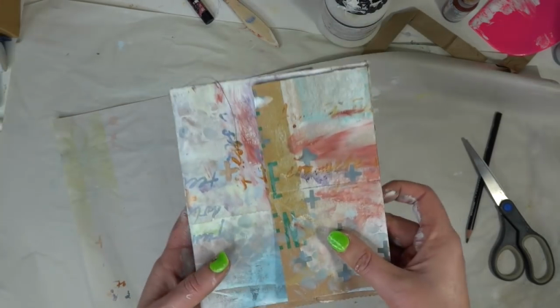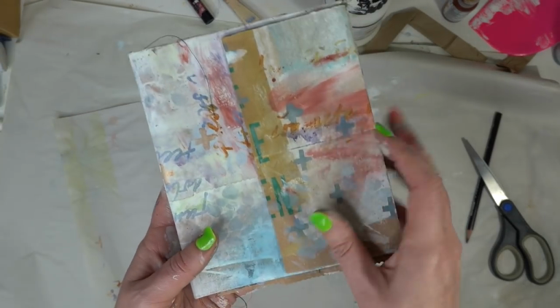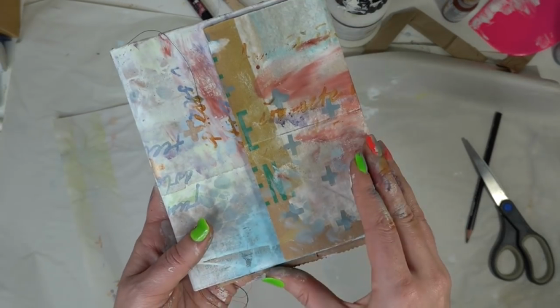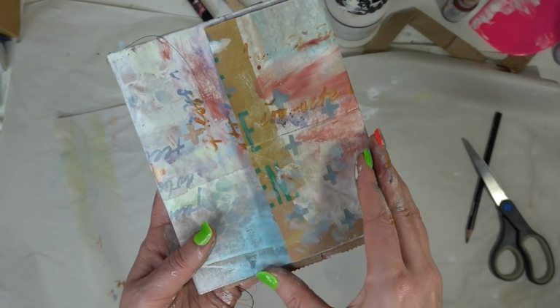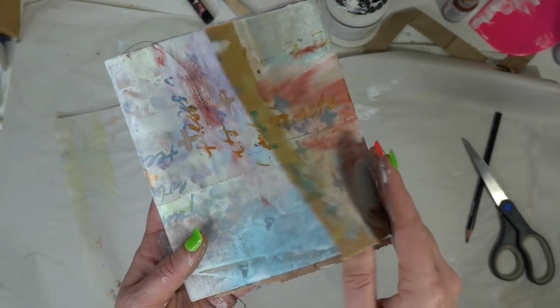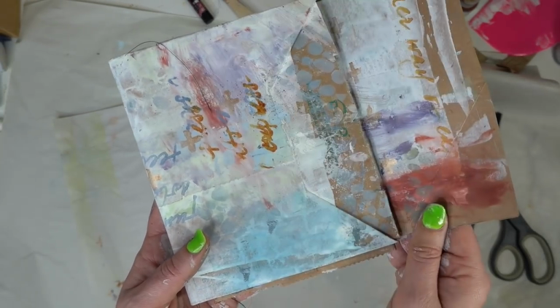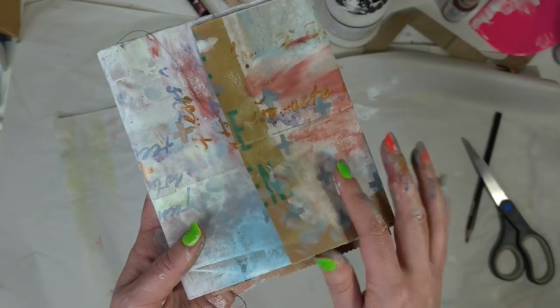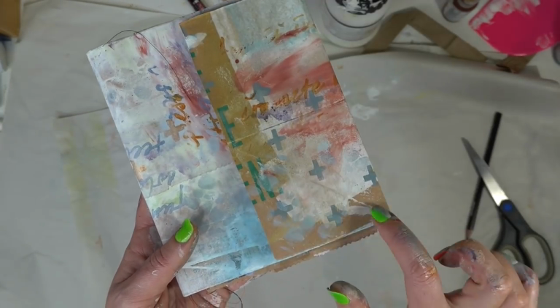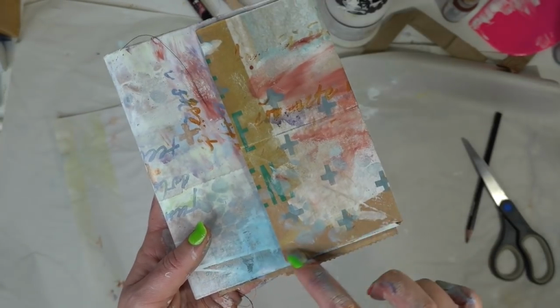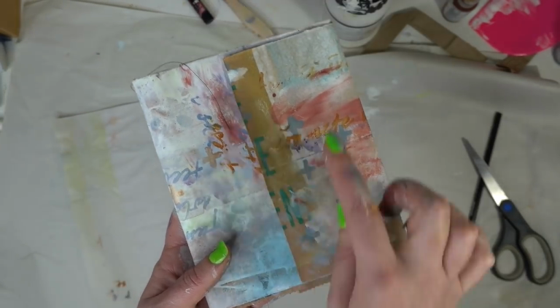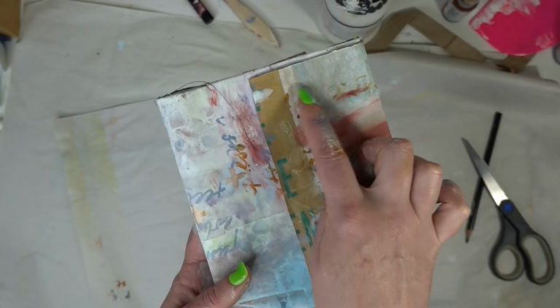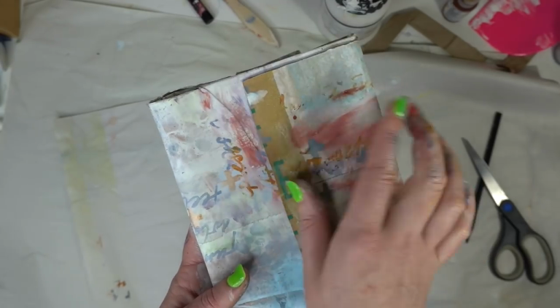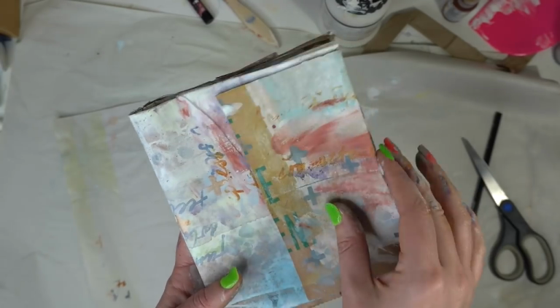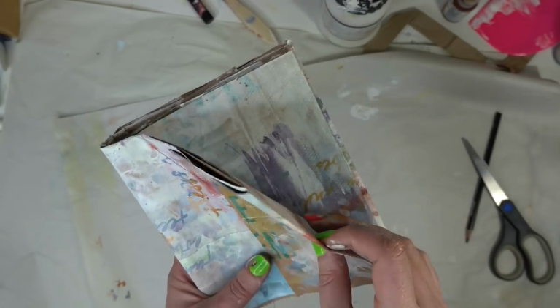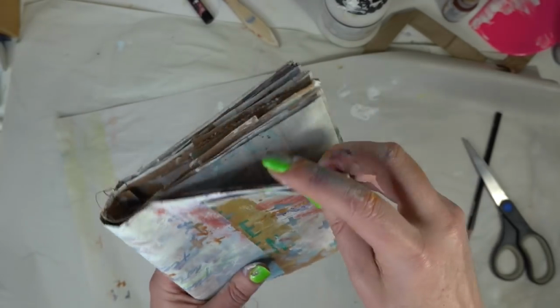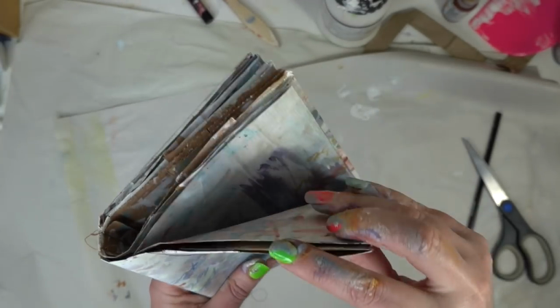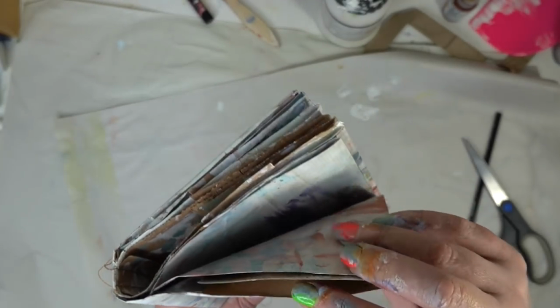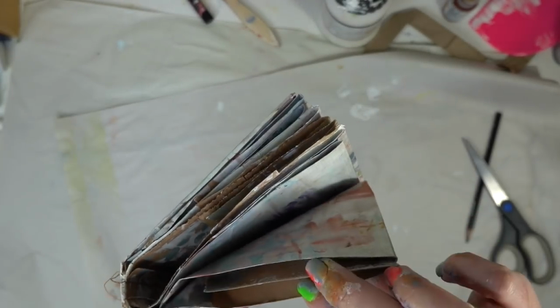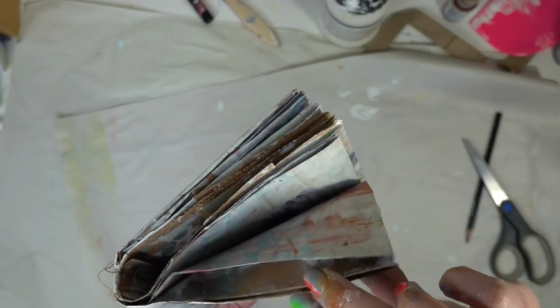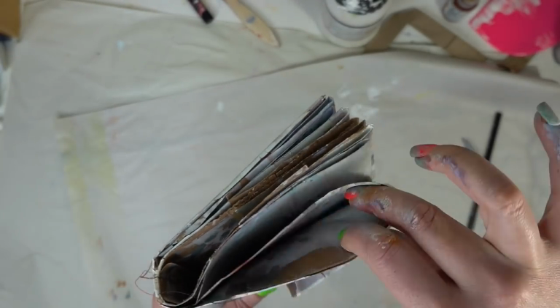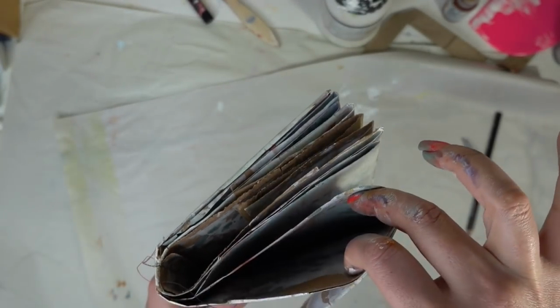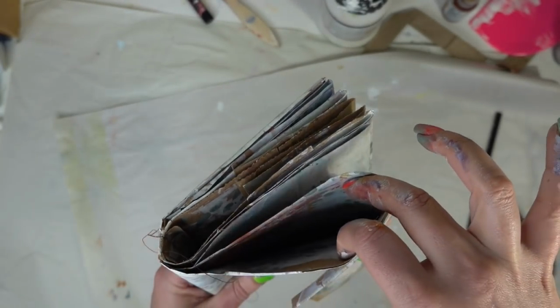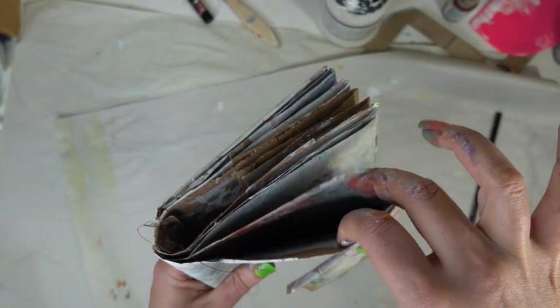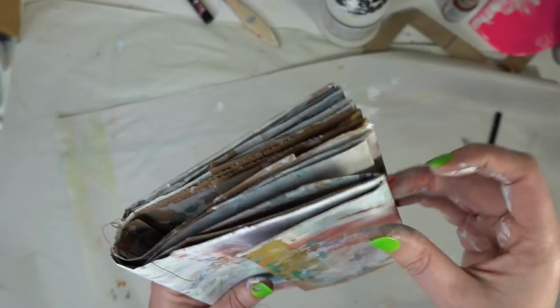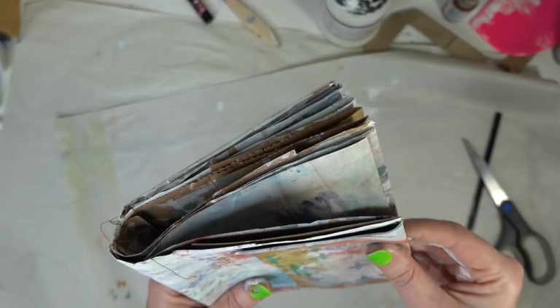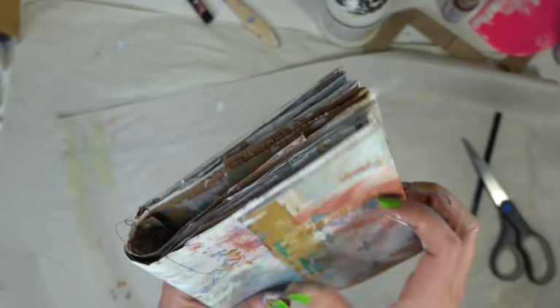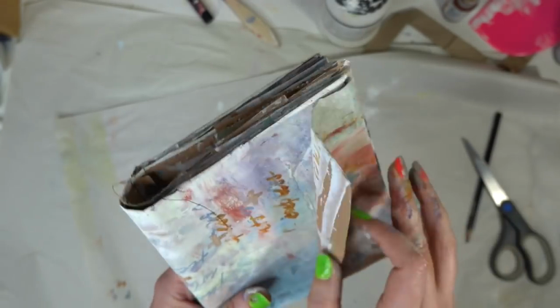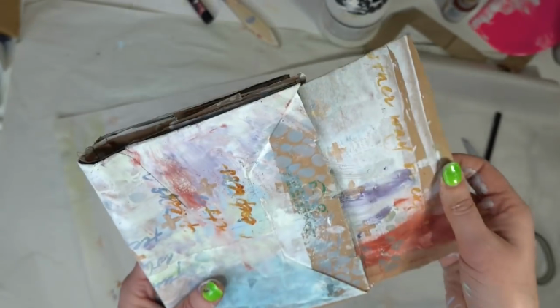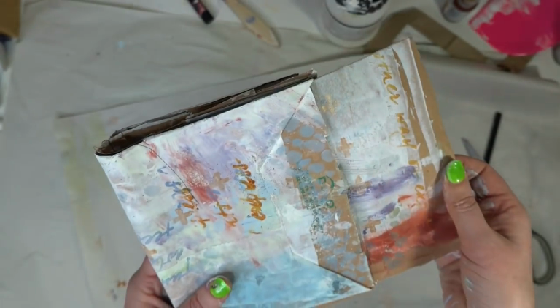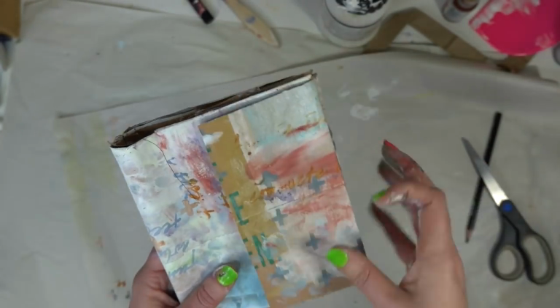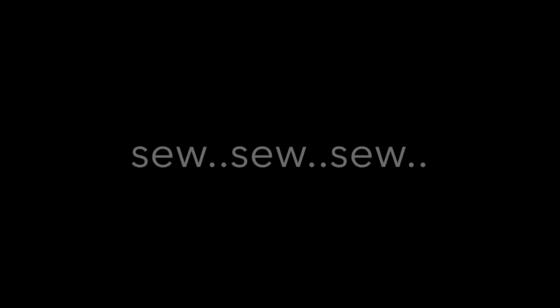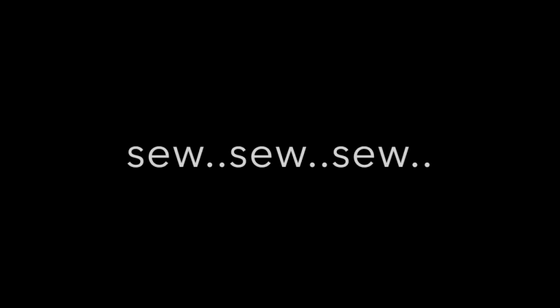Now I'm going to run back over to my sewing machine and sew up the sides here to make that little front pocket, and then it'll also give us a pocket in our front cover and one on our back cover as well.